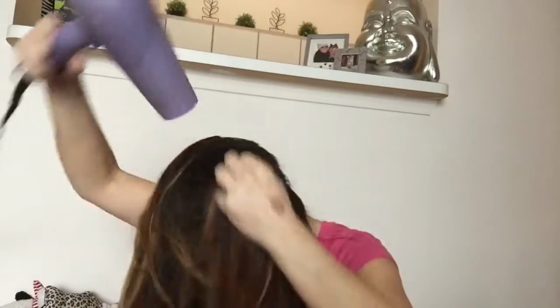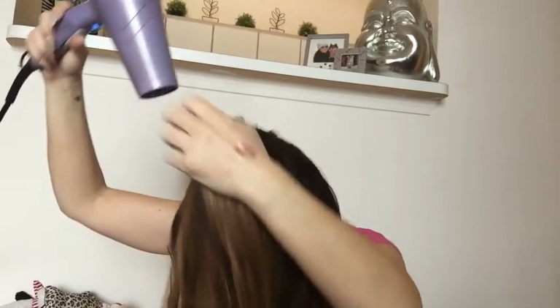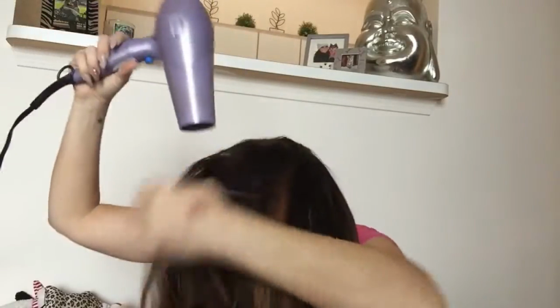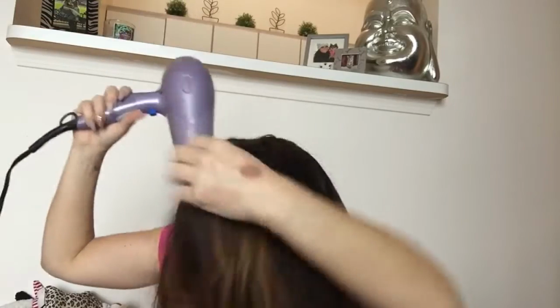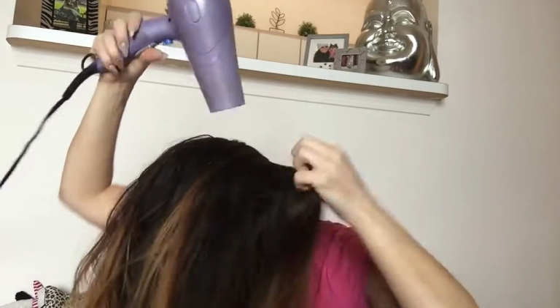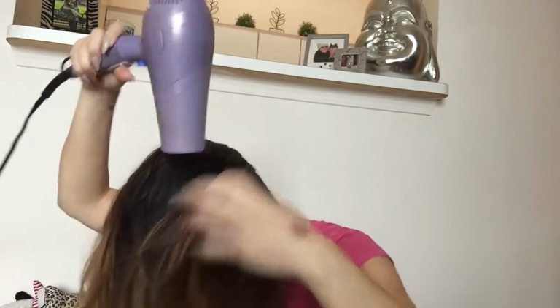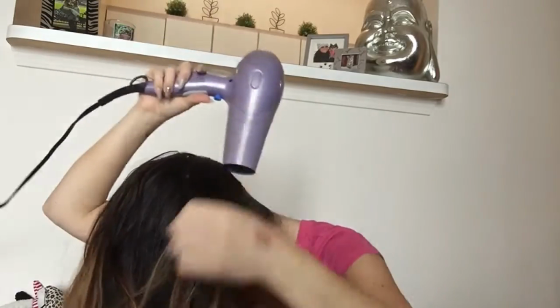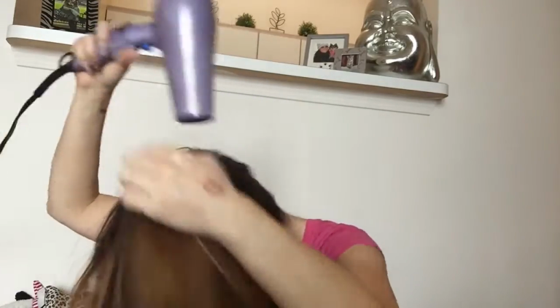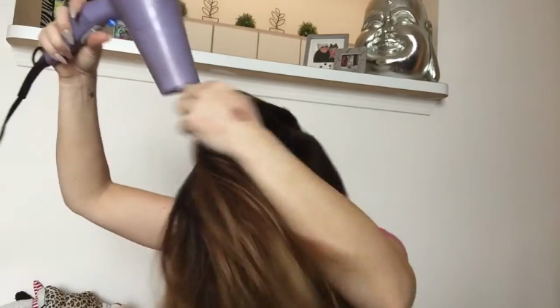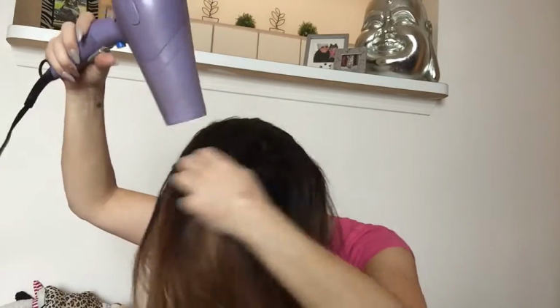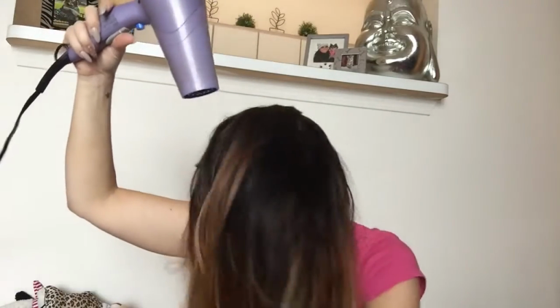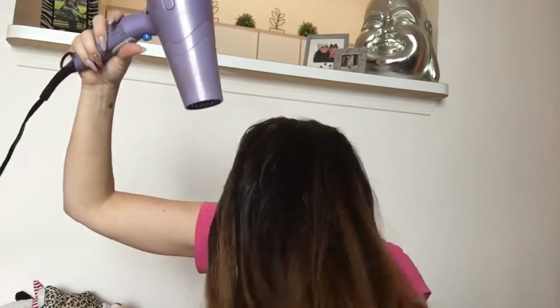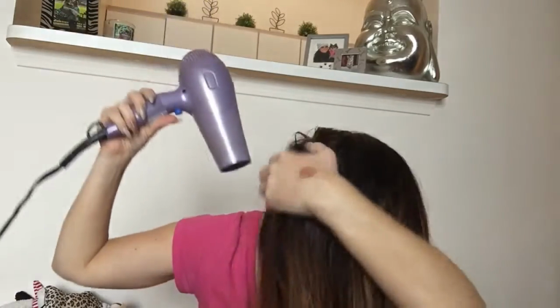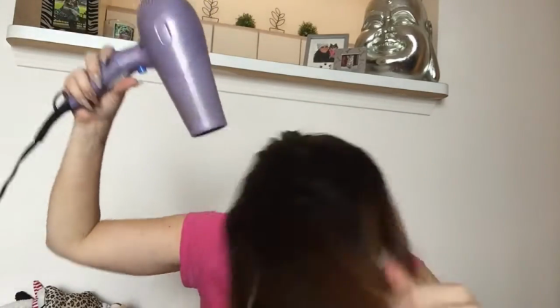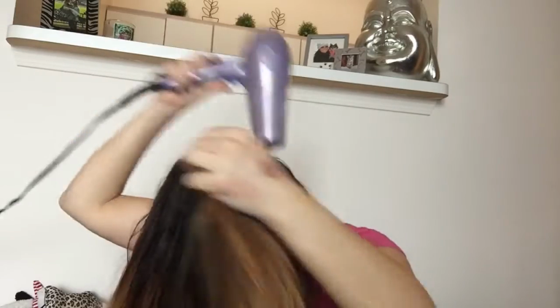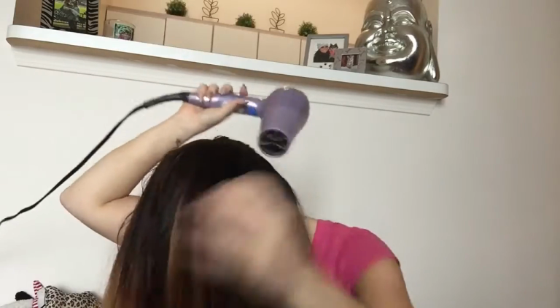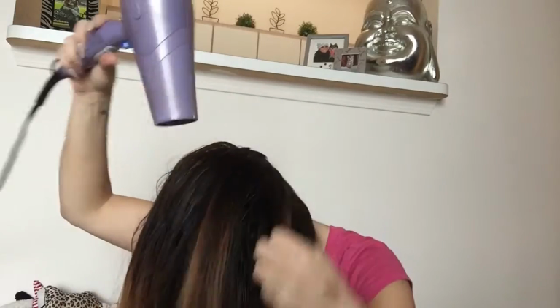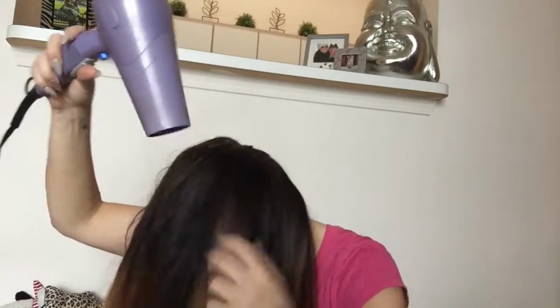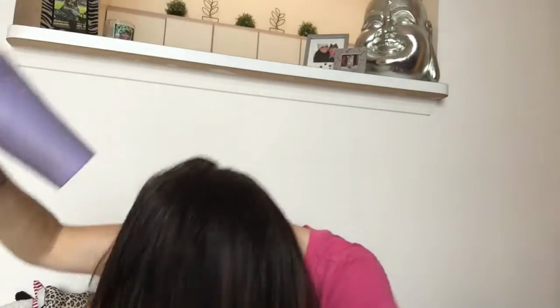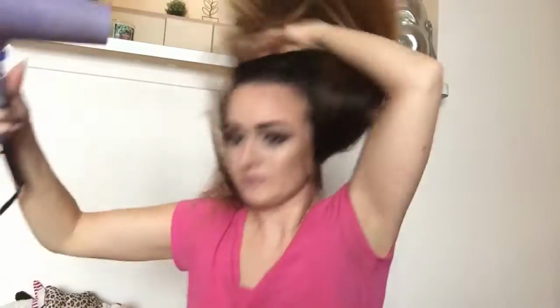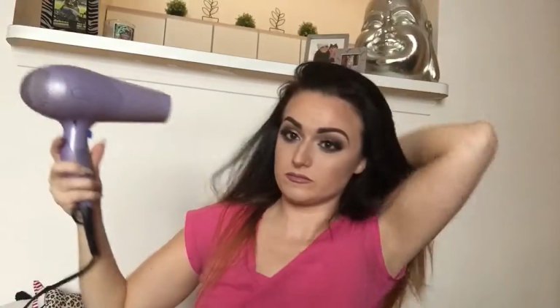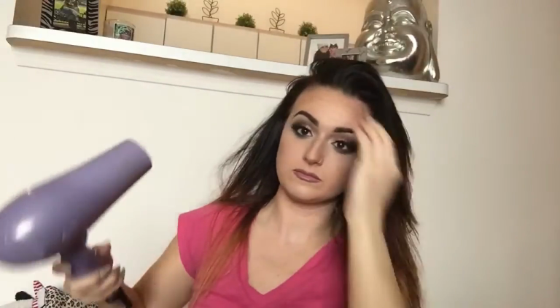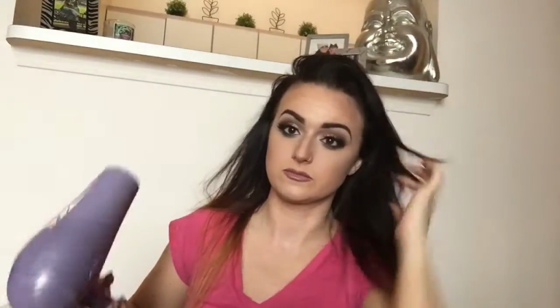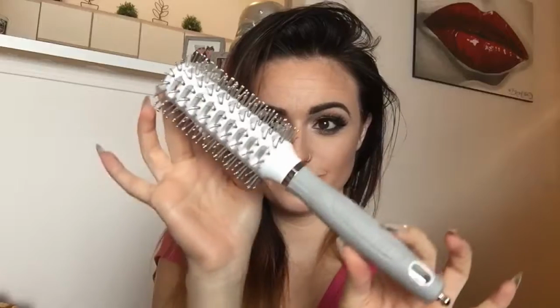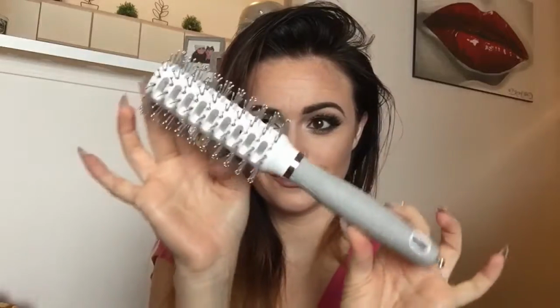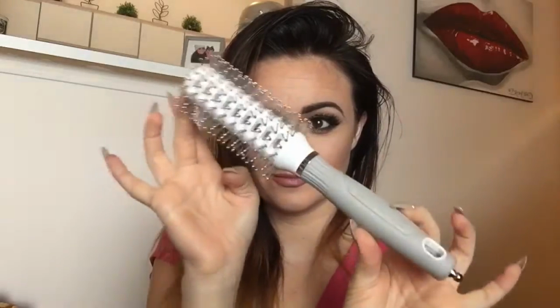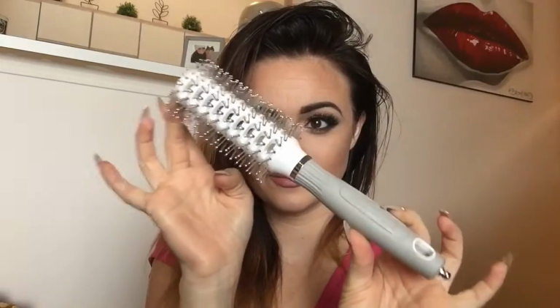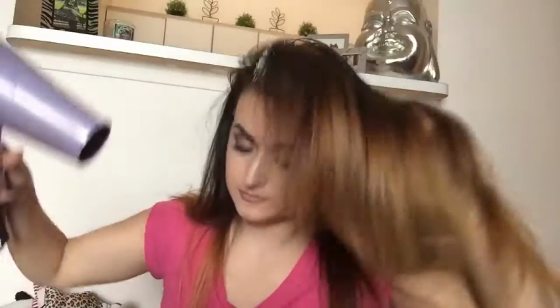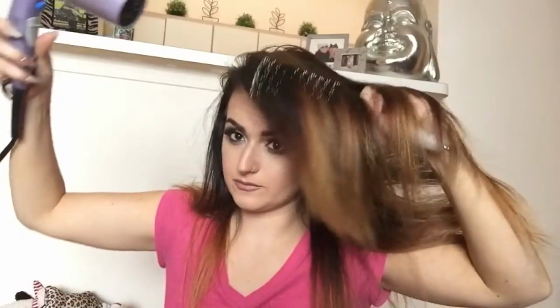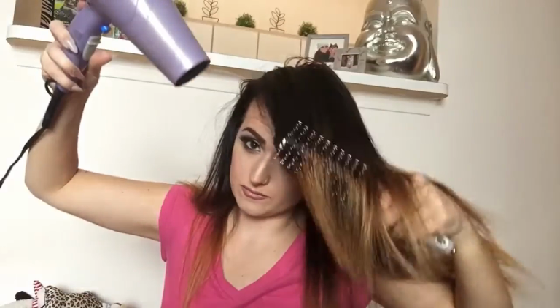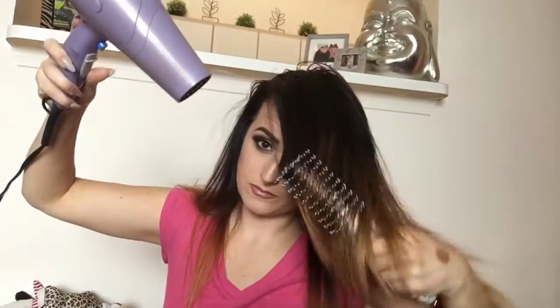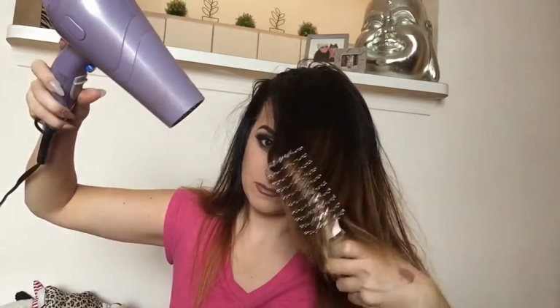I'm going to start by flipping my hair upside down and blow drying it to remove any excess moisture and give it a volume boost right from the beginning. Then, using the Olivia Garden ceramic ionic thermal medium round brush, I'm going to start going through and taking sections of my hair.